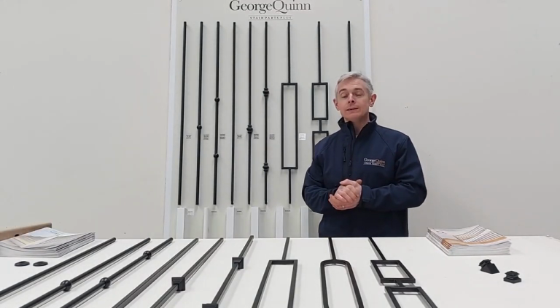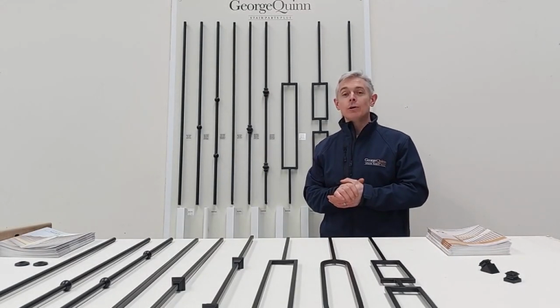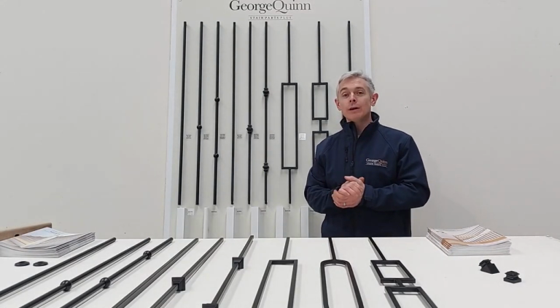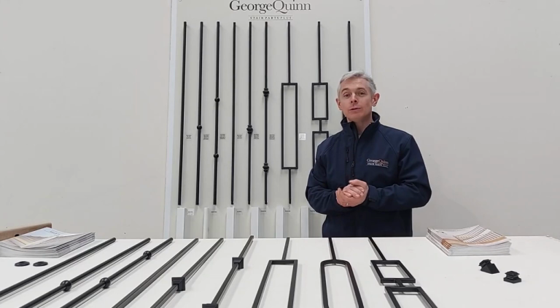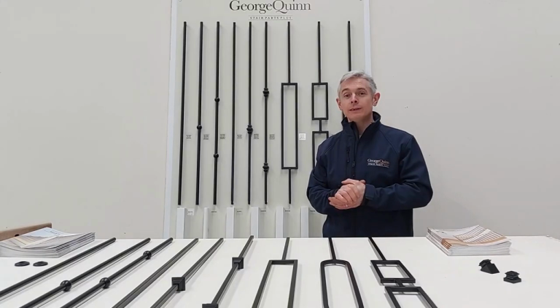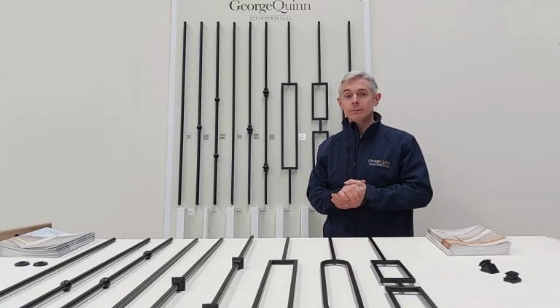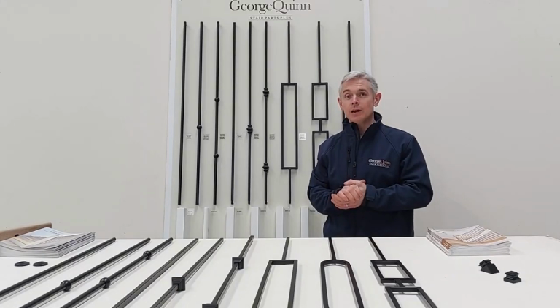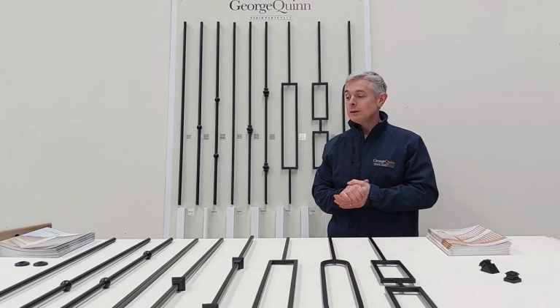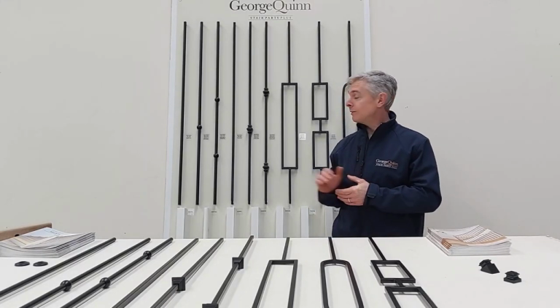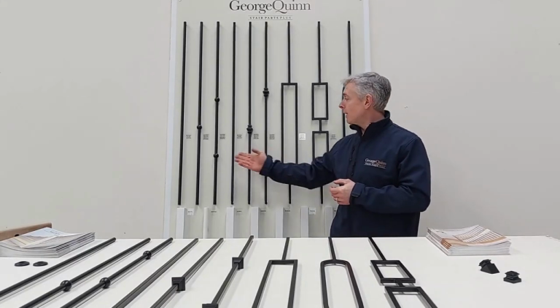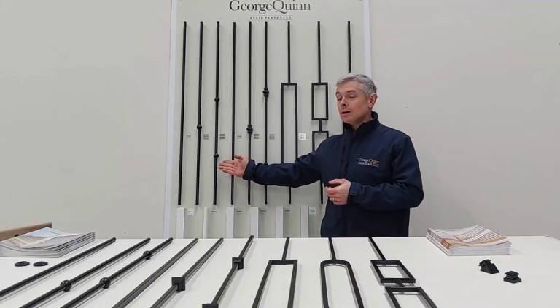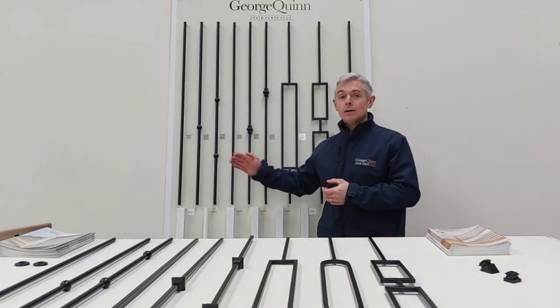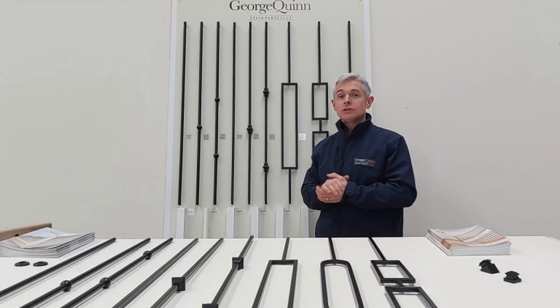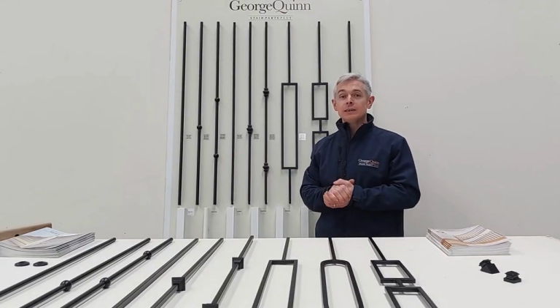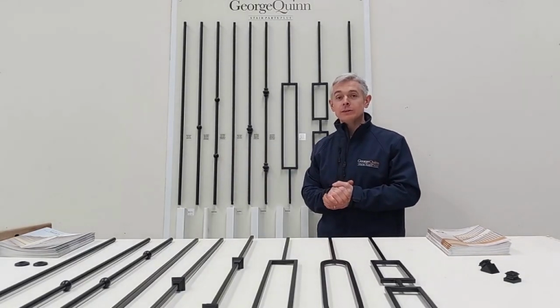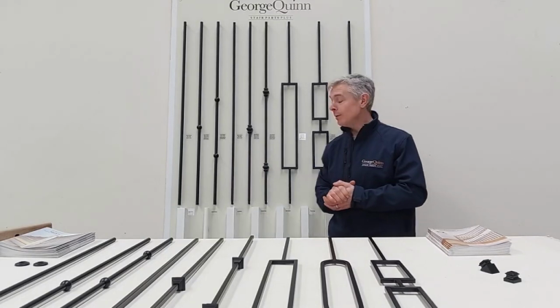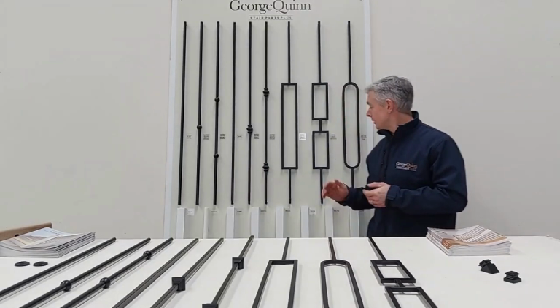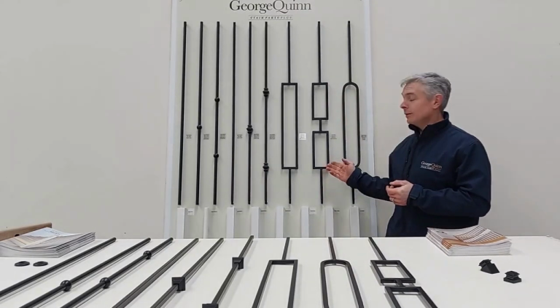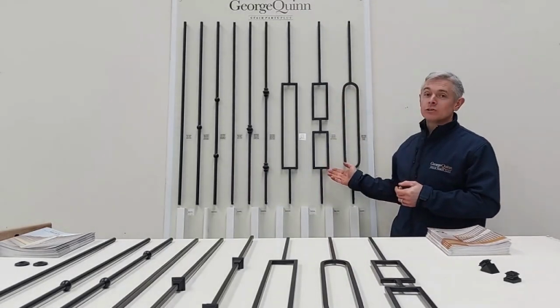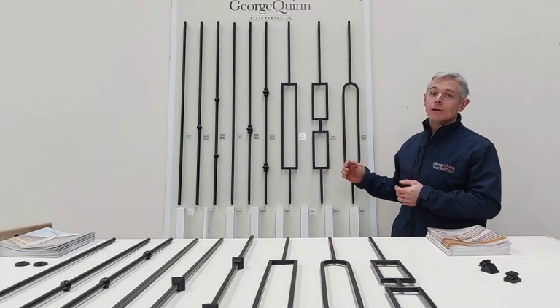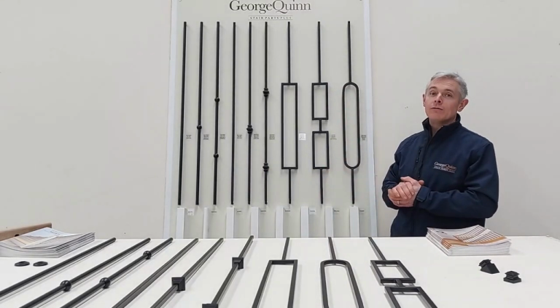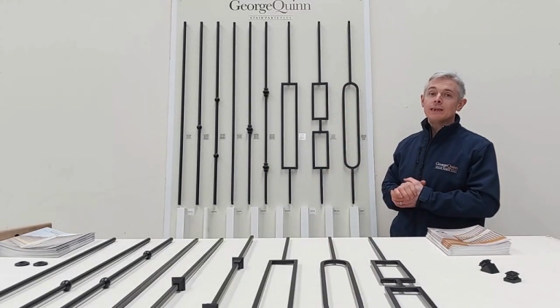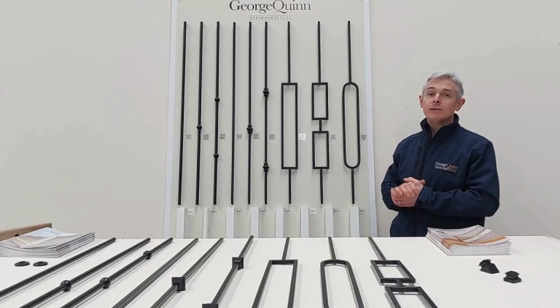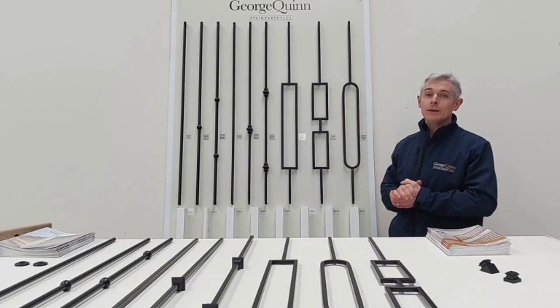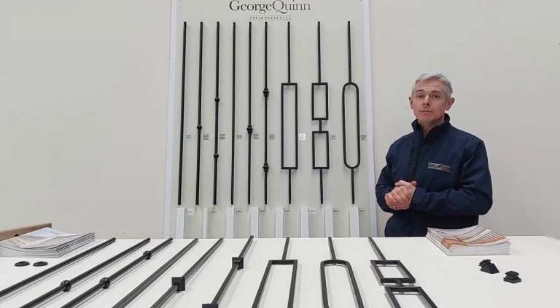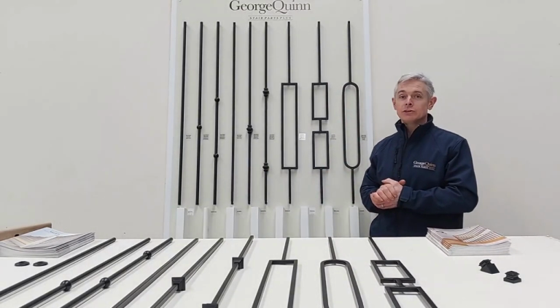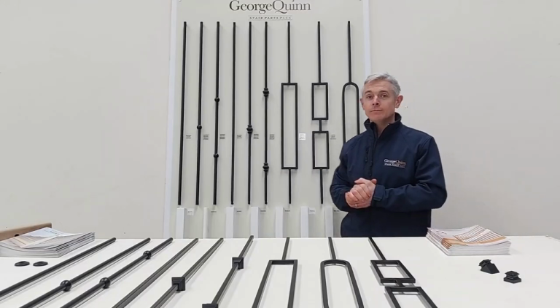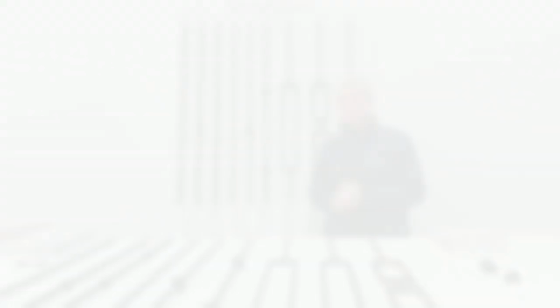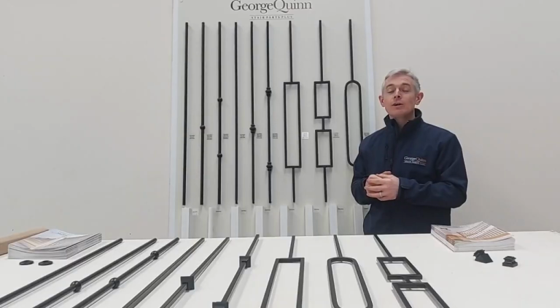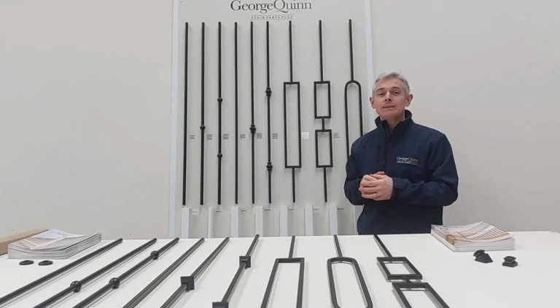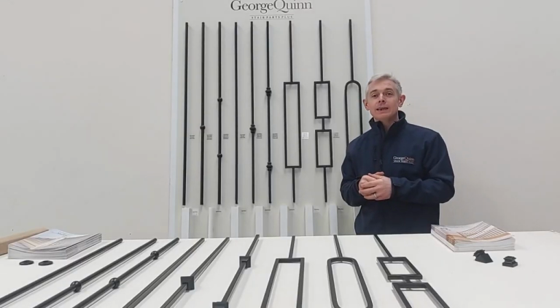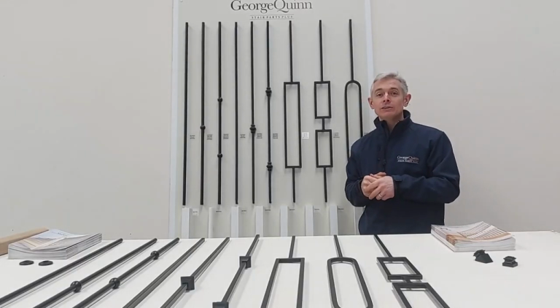These are all 1118mm long. The Matrix Round are 16mm in diameter and the Matrix Square are 12.7x12.7mm square. To complement these designs, as an option,